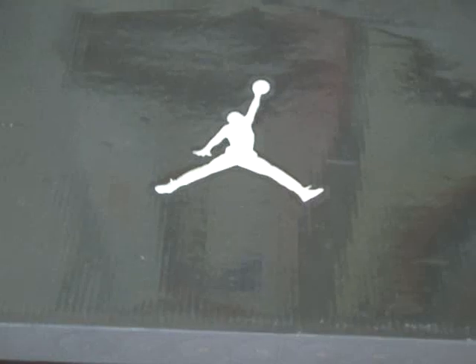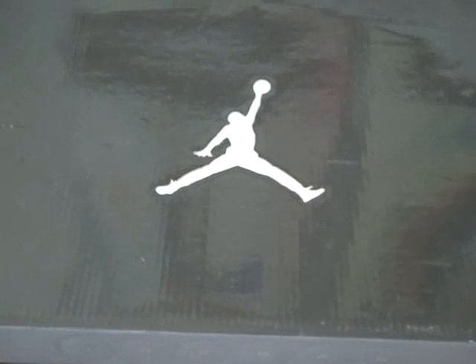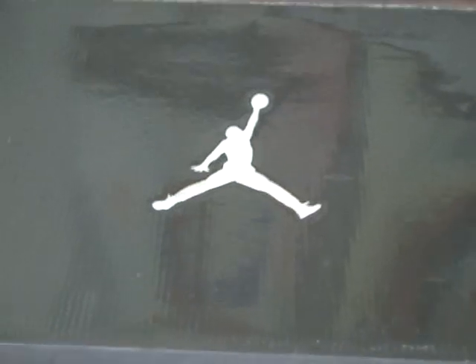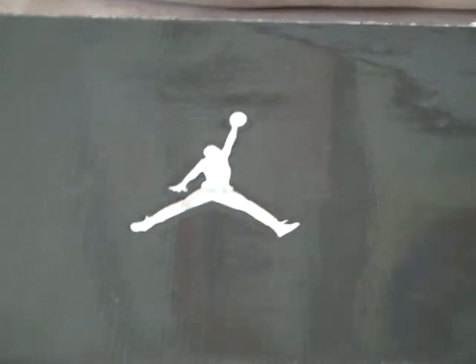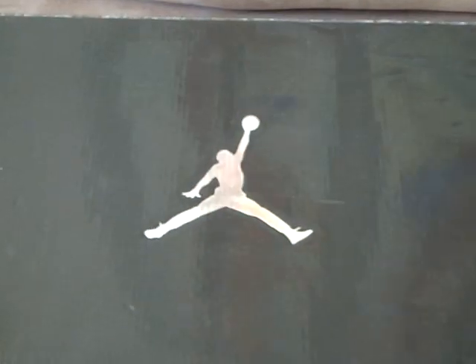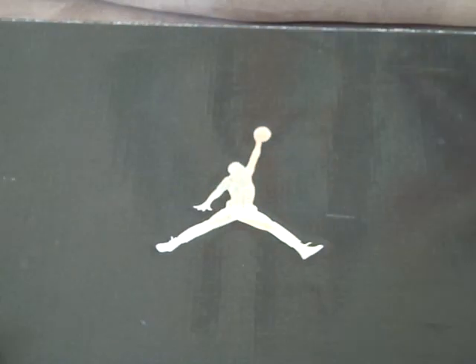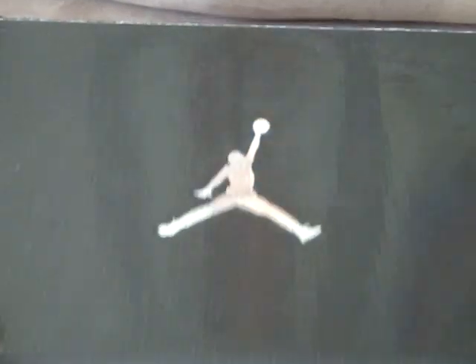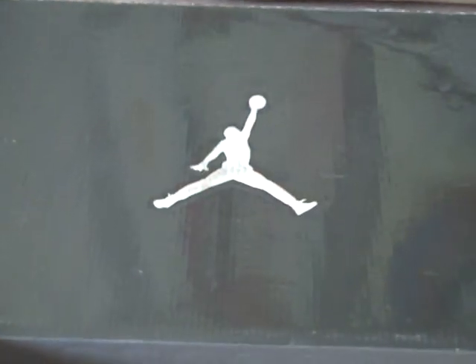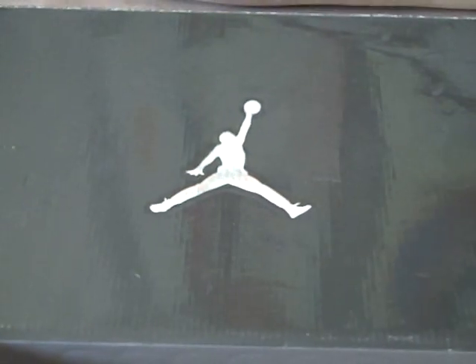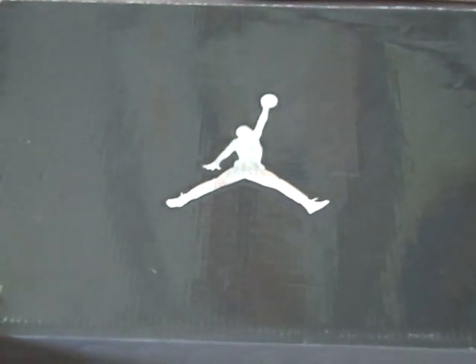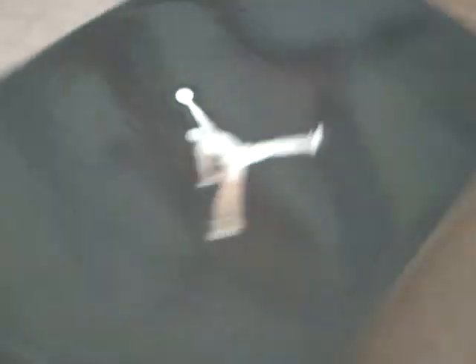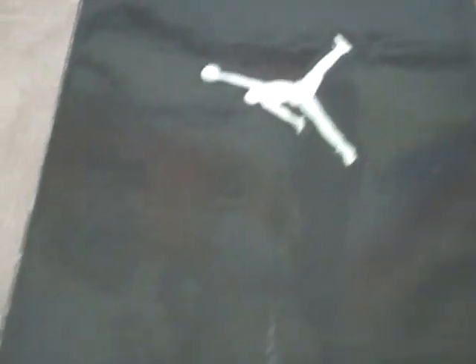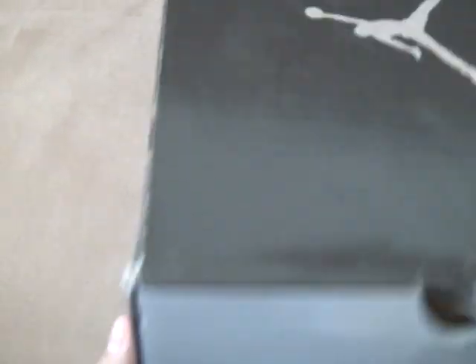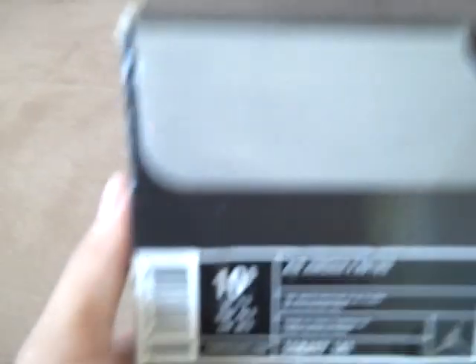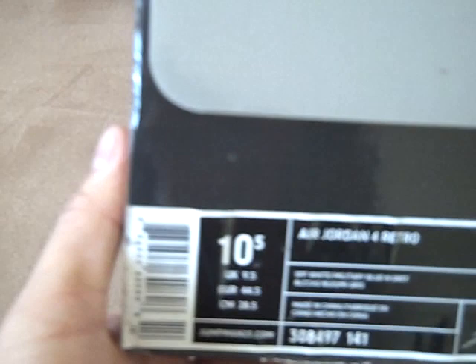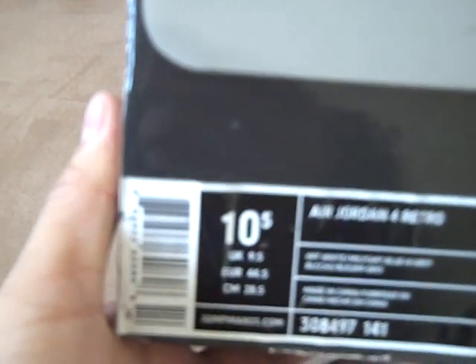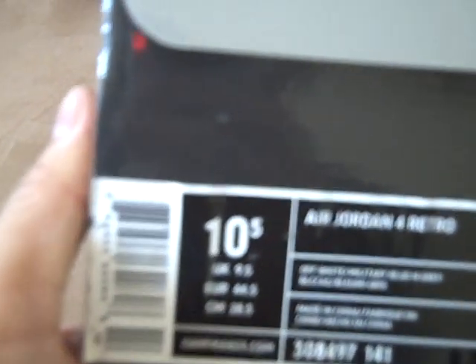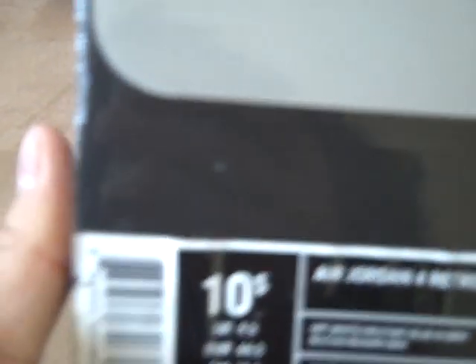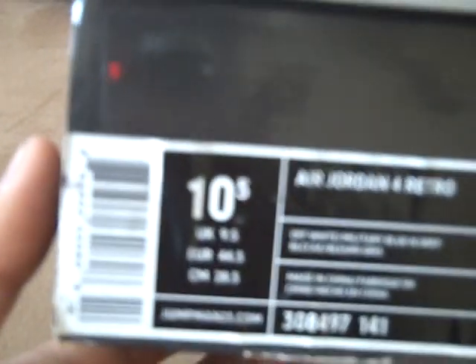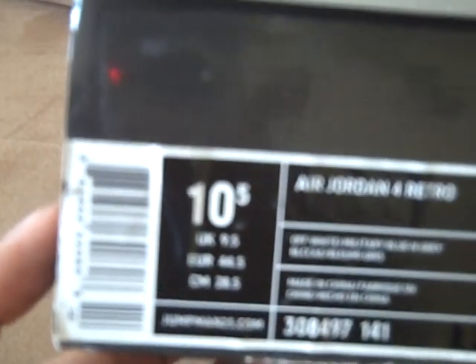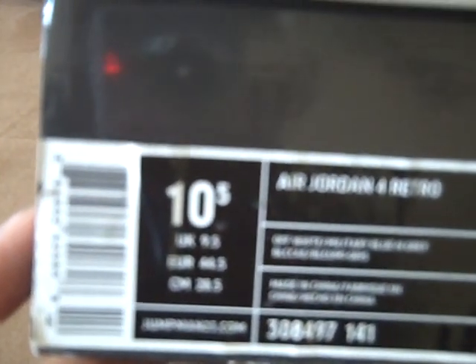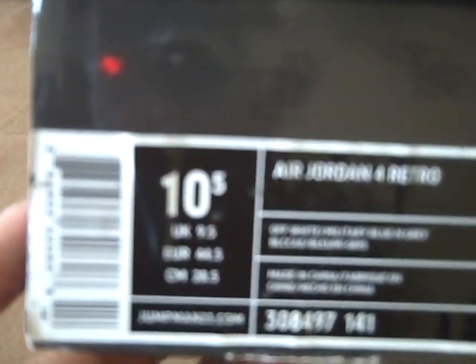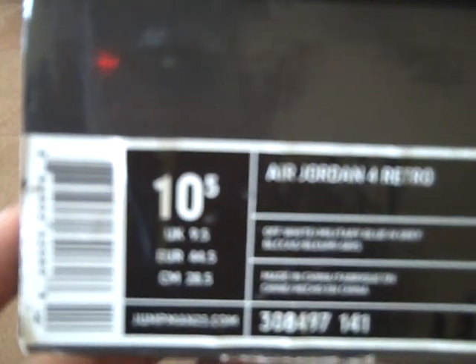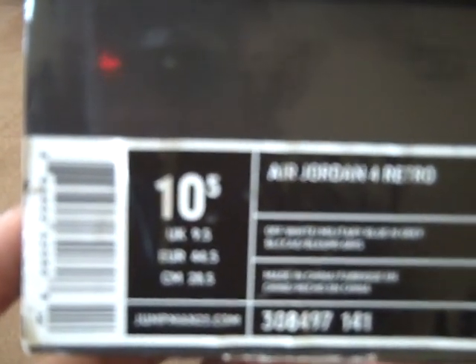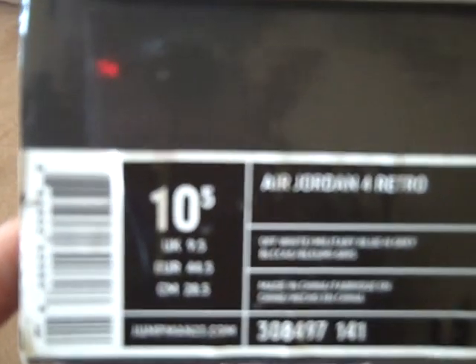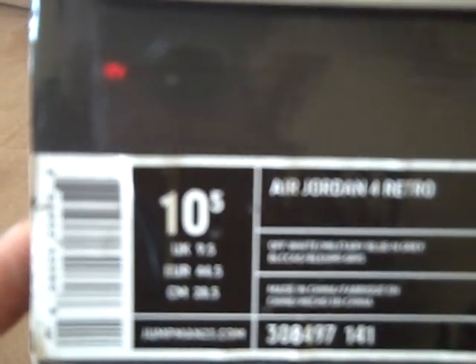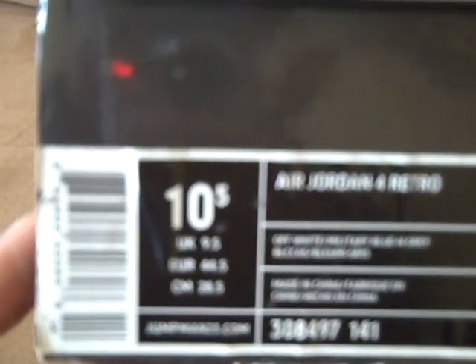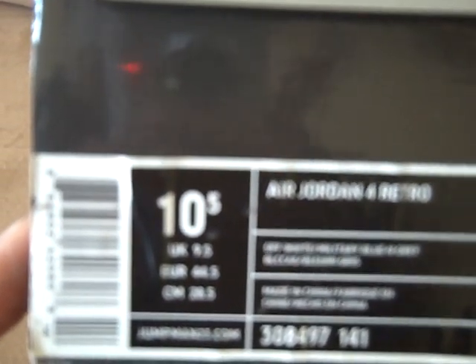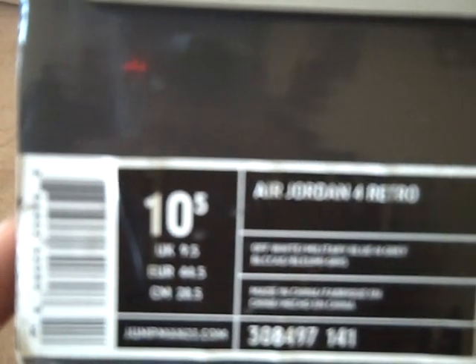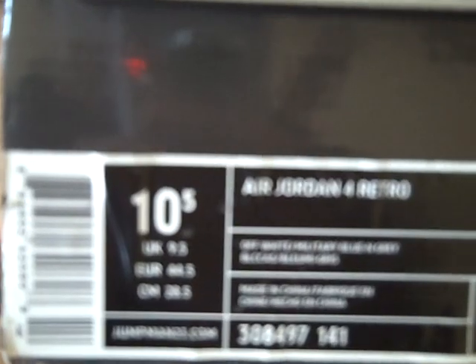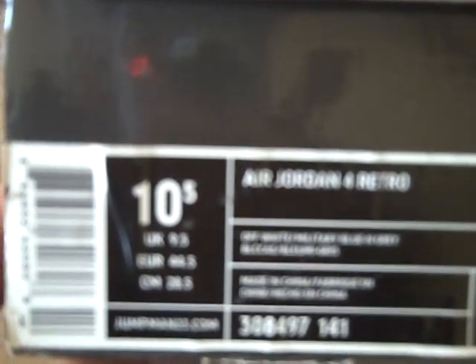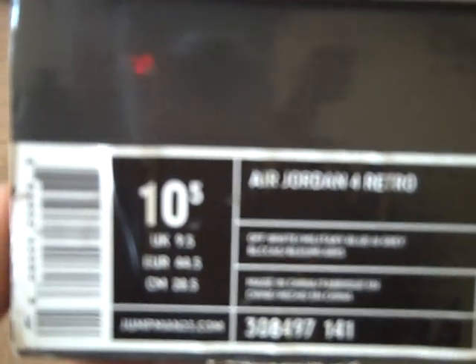What's up YouTube? I got another pair of Jordans for you guys. It's a size 10 and a half. Air Jordan 4 Retro, Off-White, Military Blue, Neutral Gray.